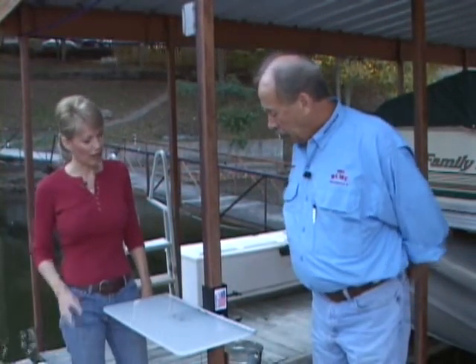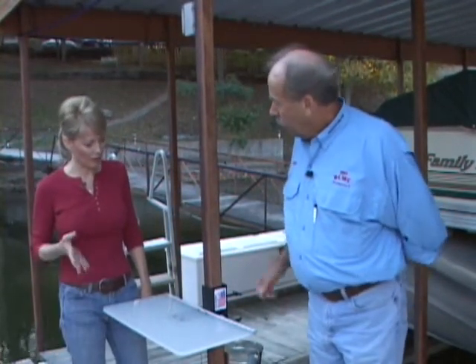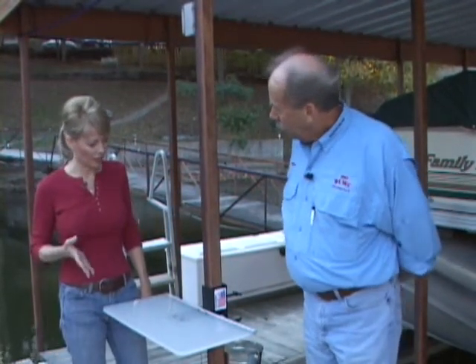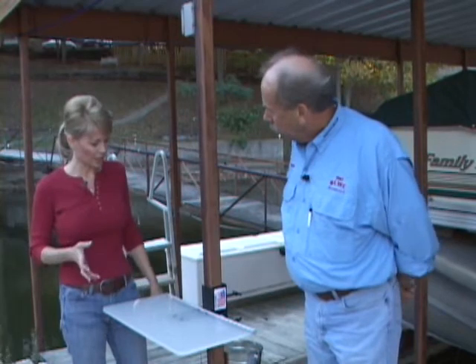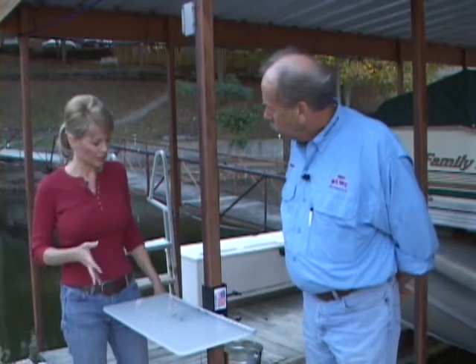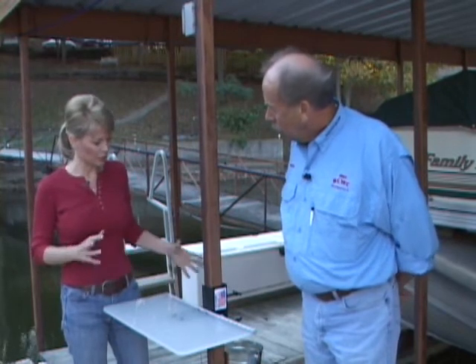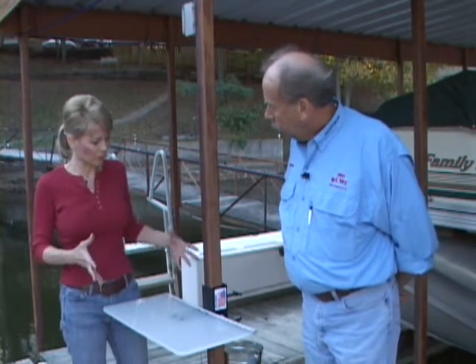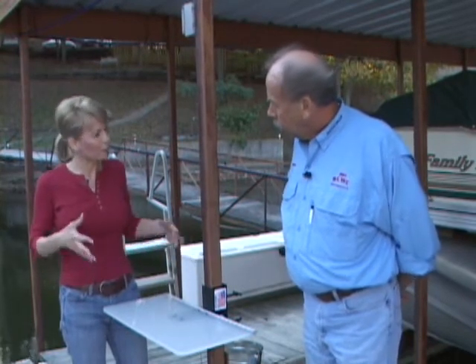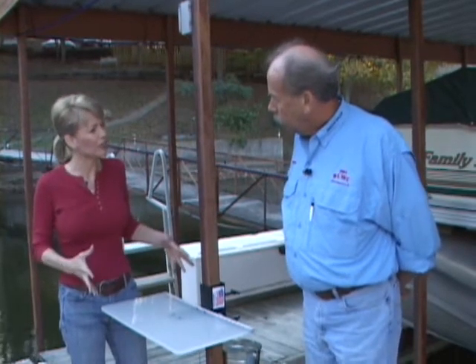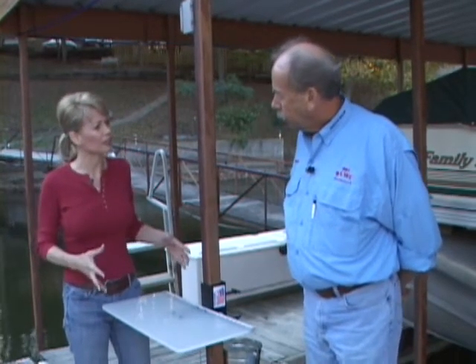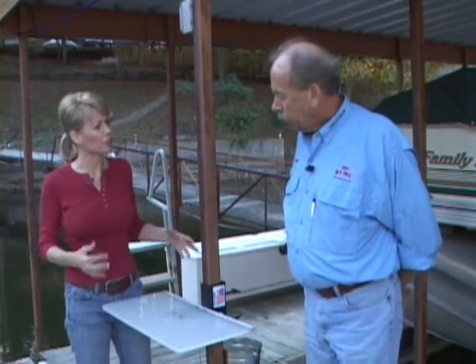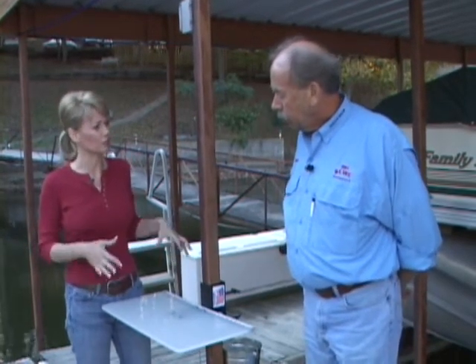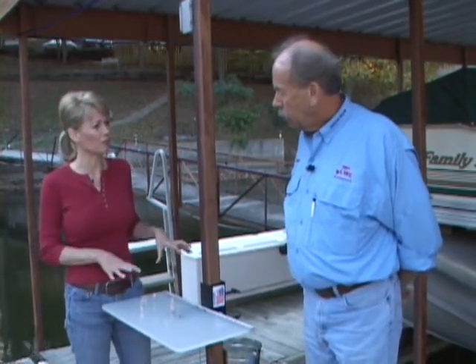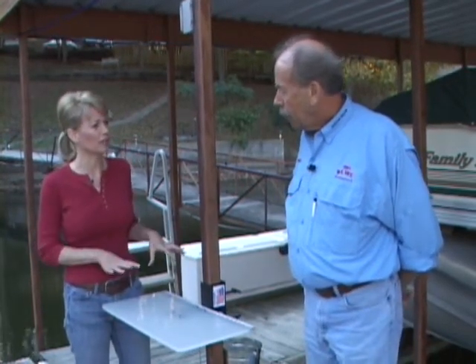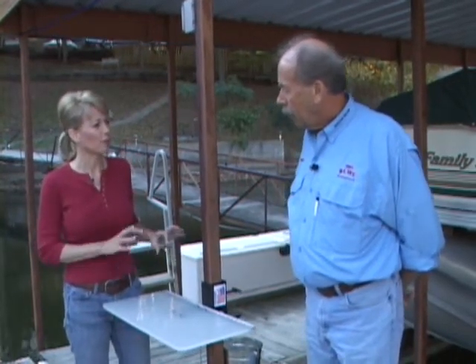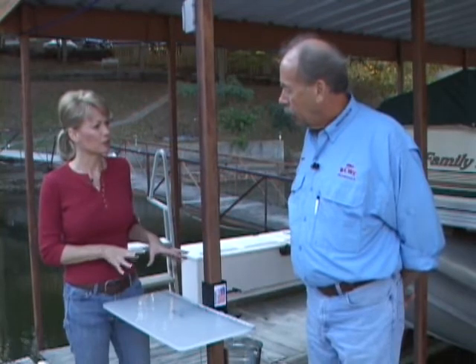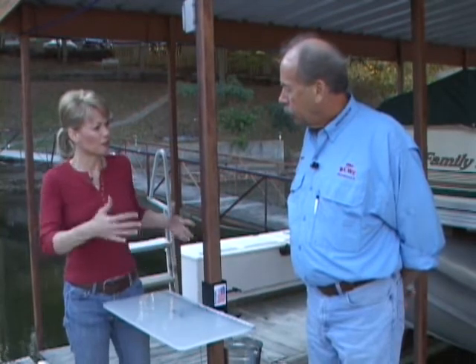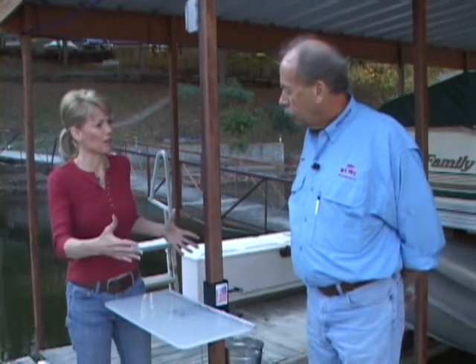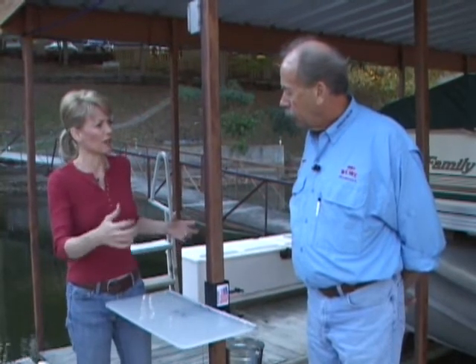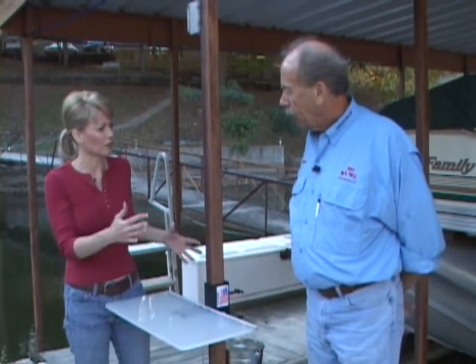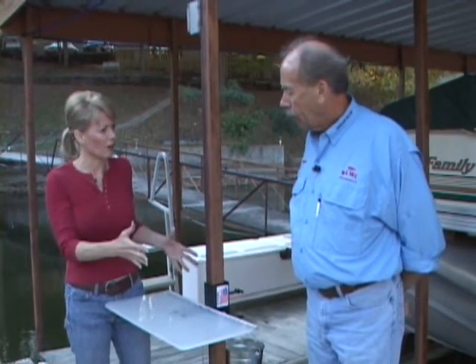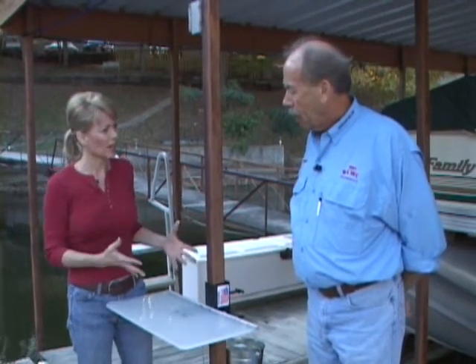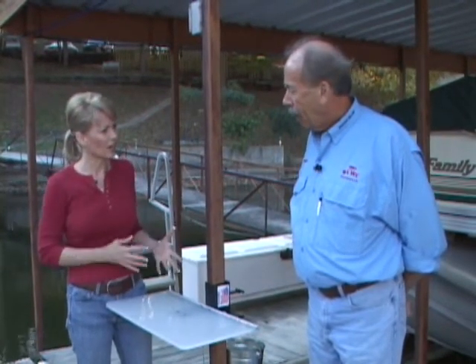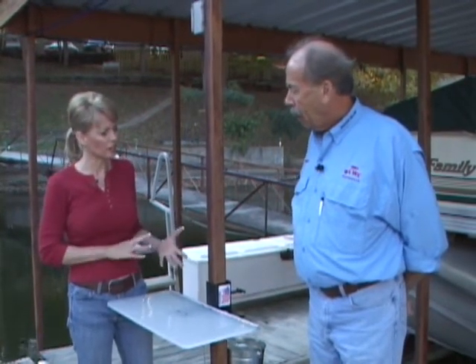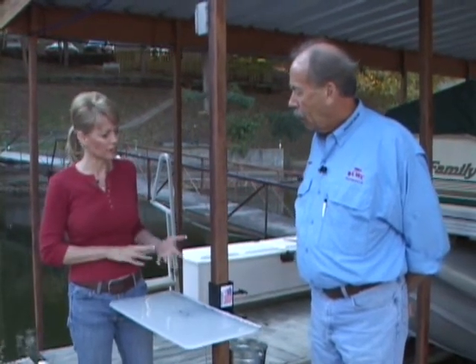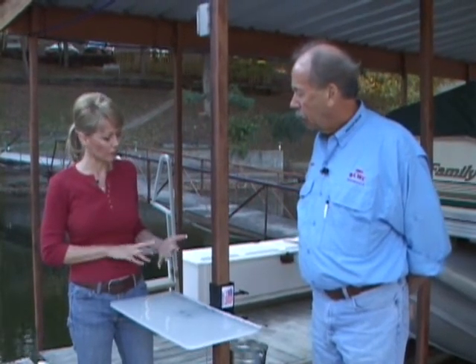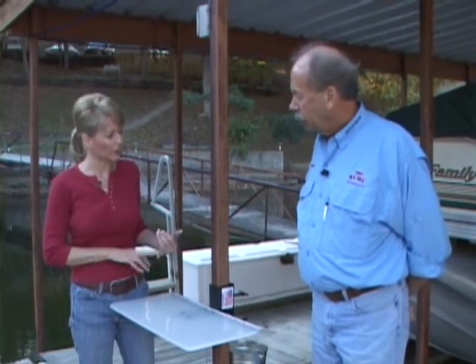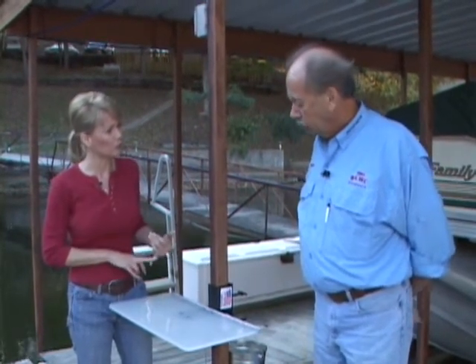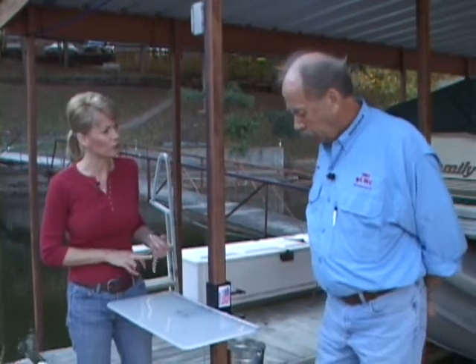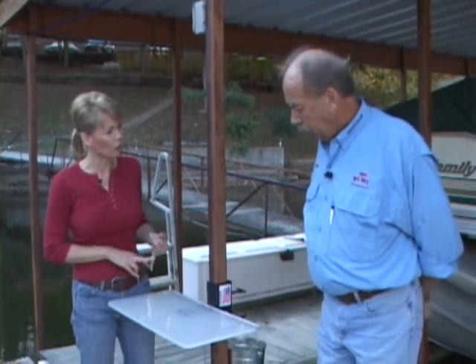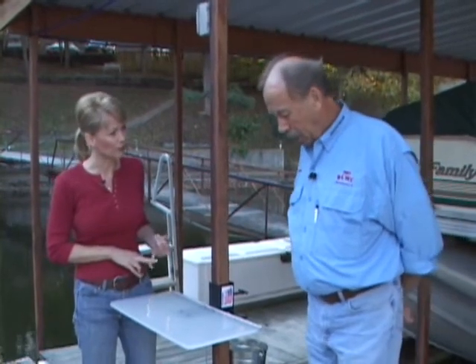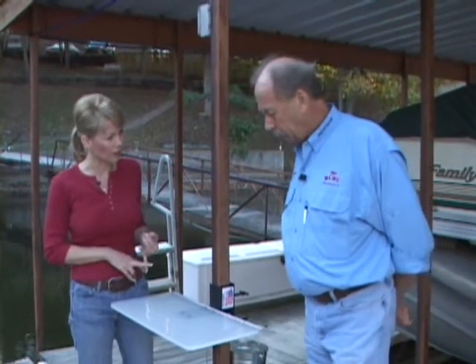What I love about it is that a lot of people think there's a huge expense involved in purchasing a fishing table and having it on their dock. Not only is this very easy to move, it's very affordable as well.